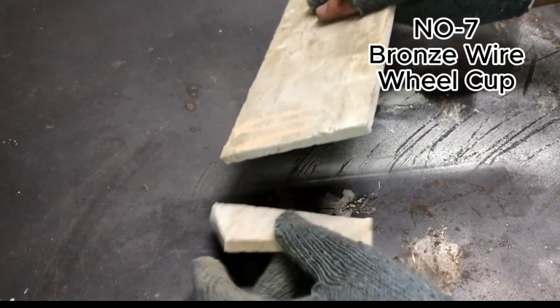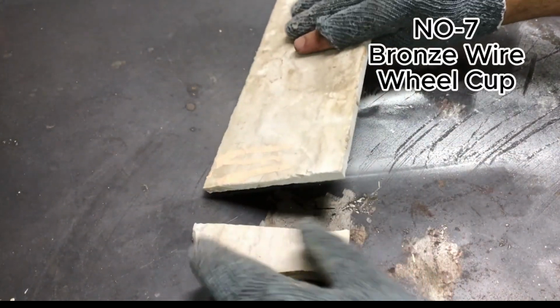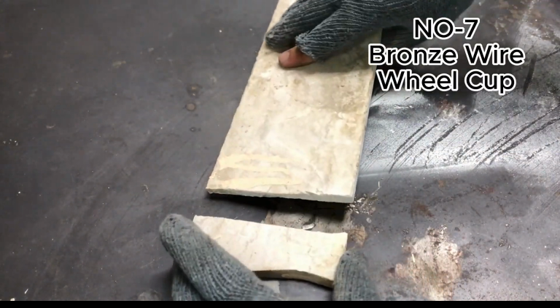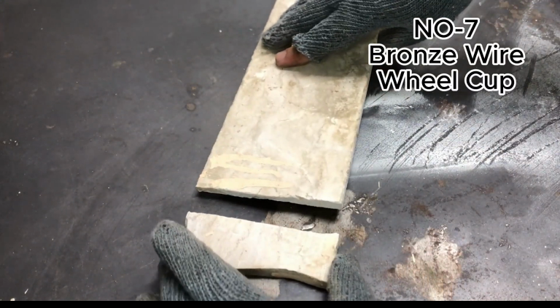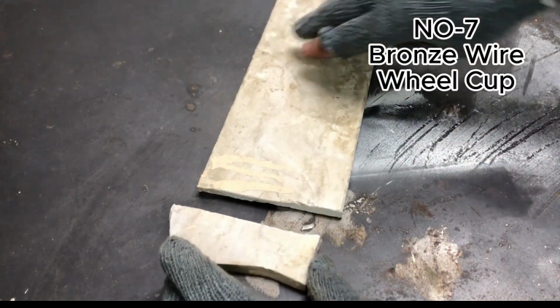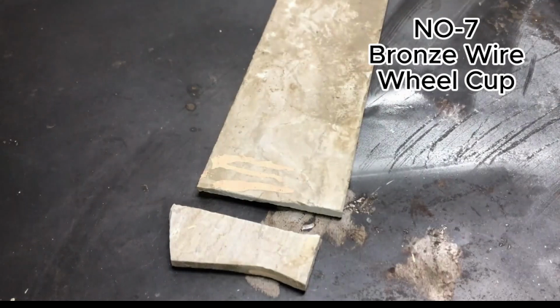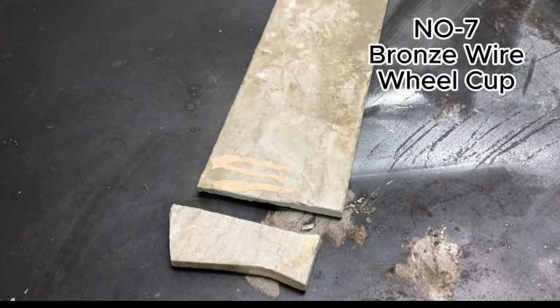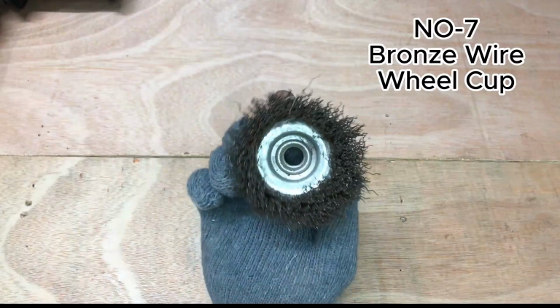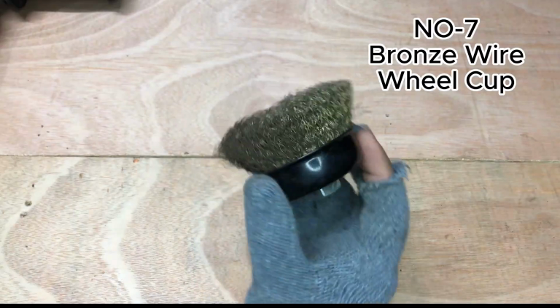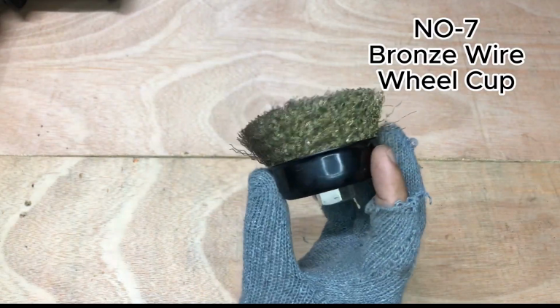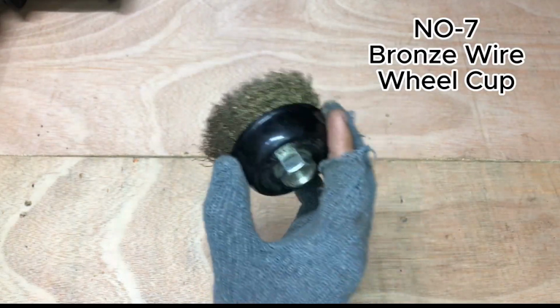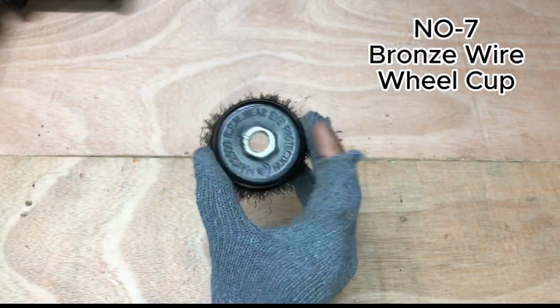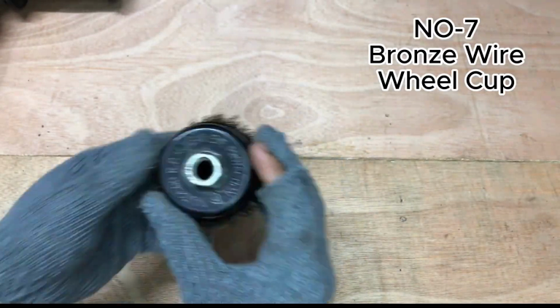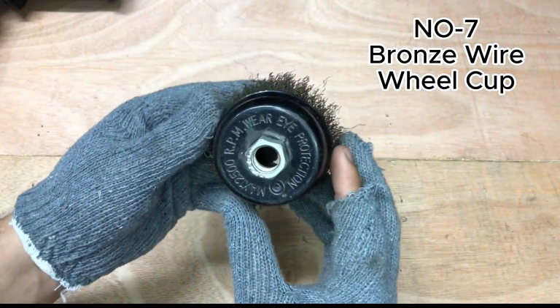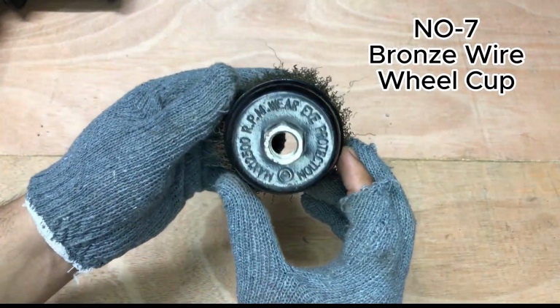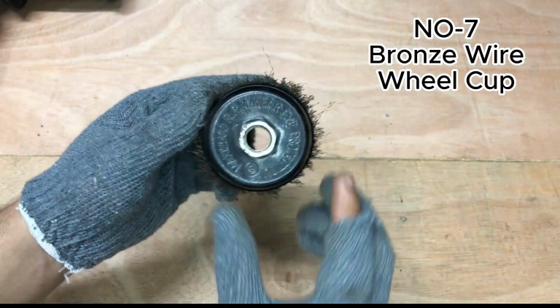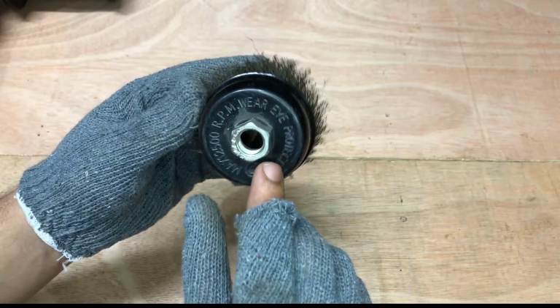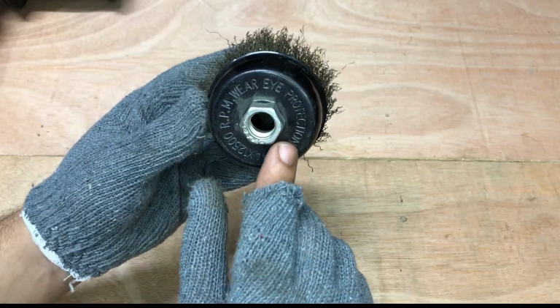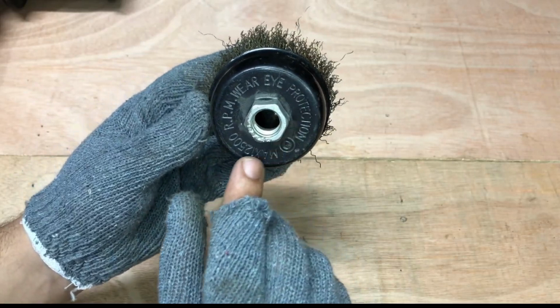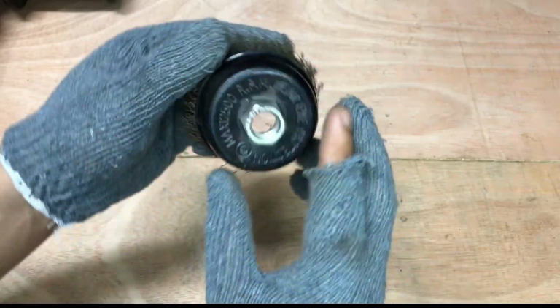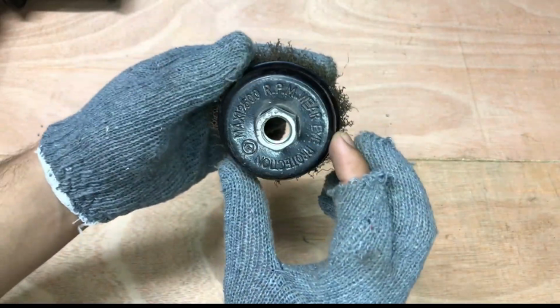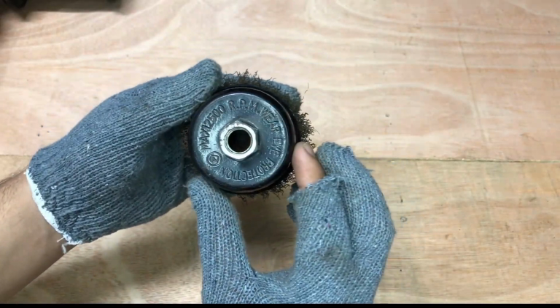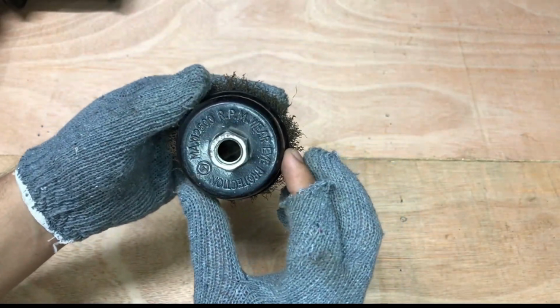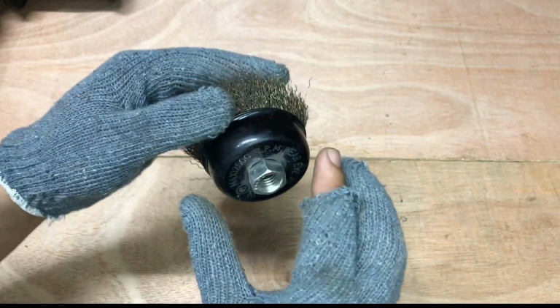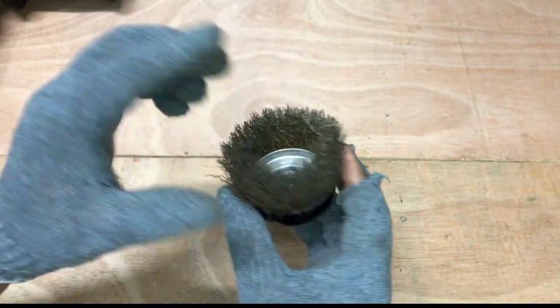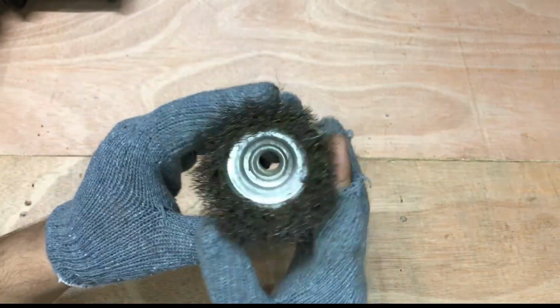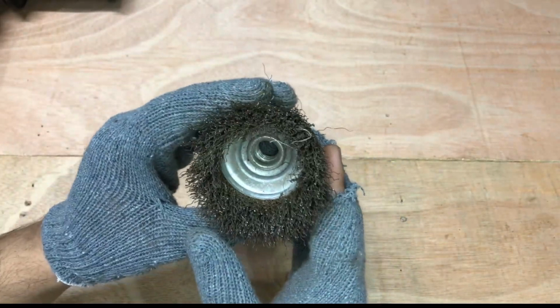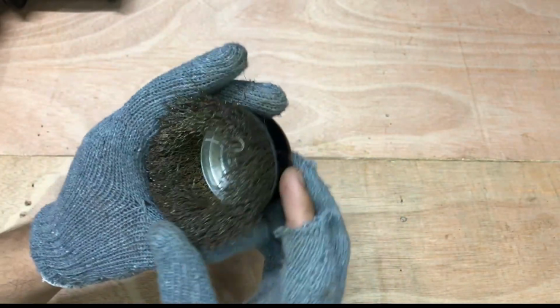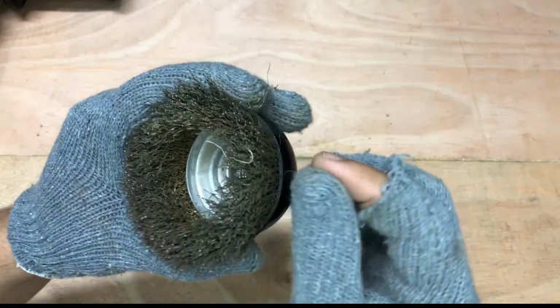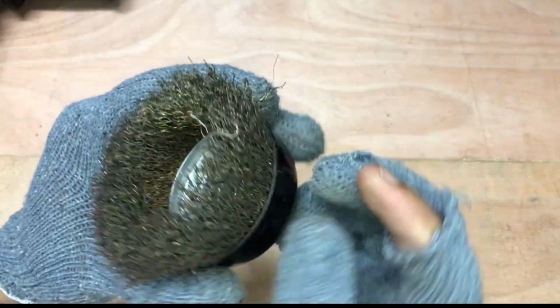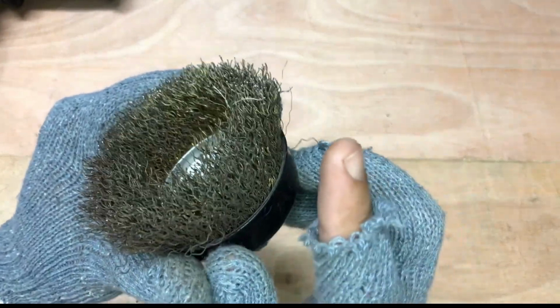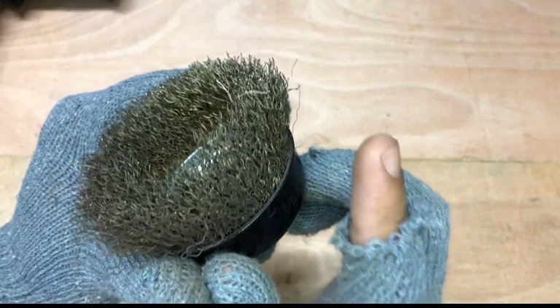At number seven we have this bronze wire wheel cup. It is used for removing rust from rough surfaces such as tools, auto parts and nut bolt threads. Let's check this out.